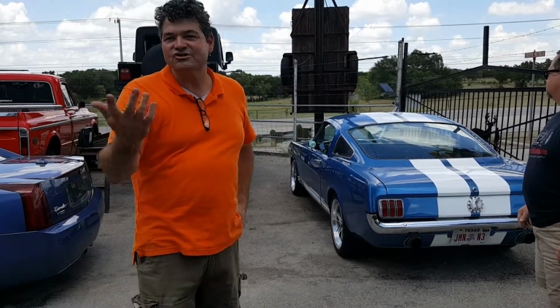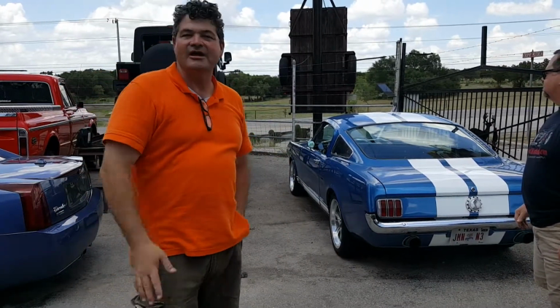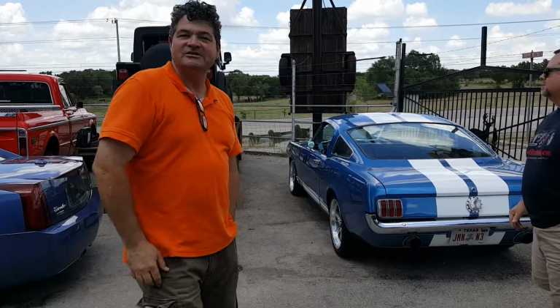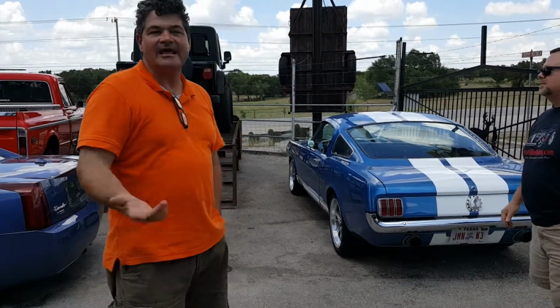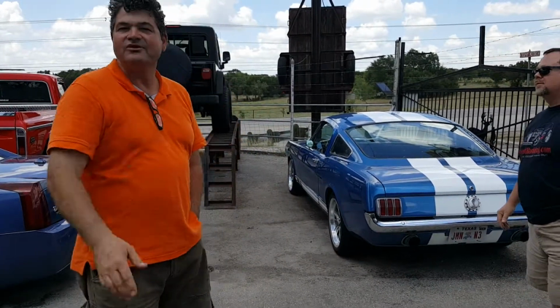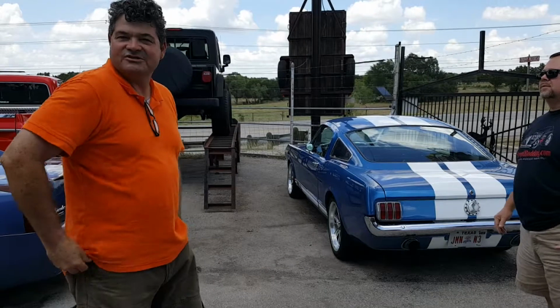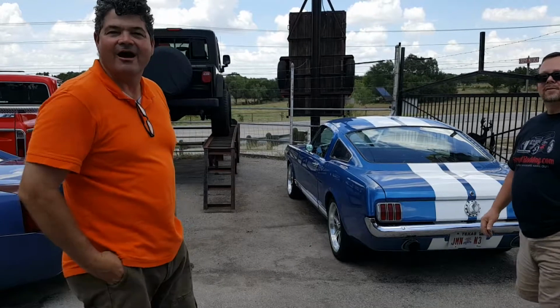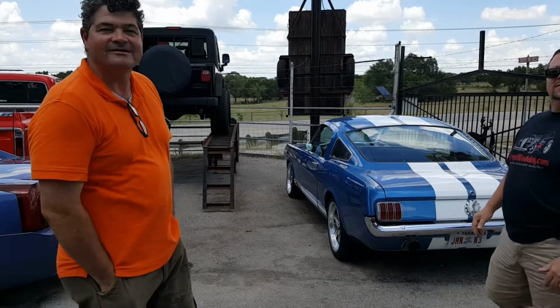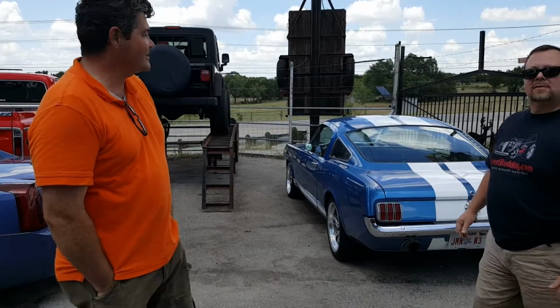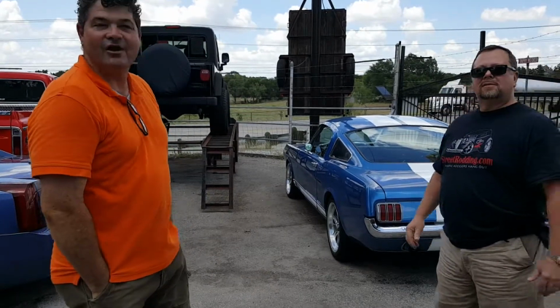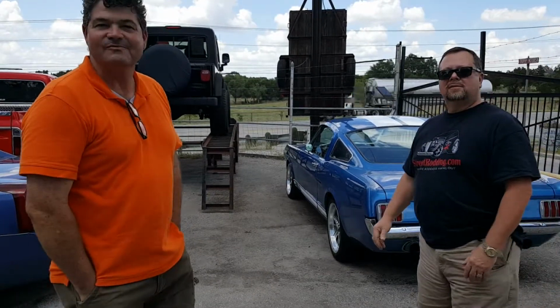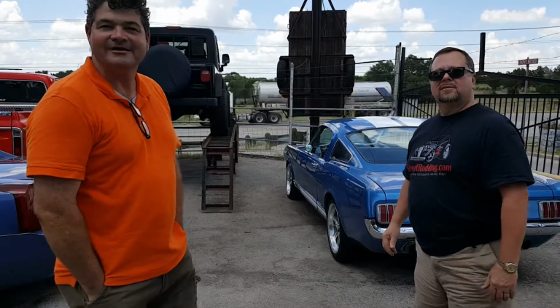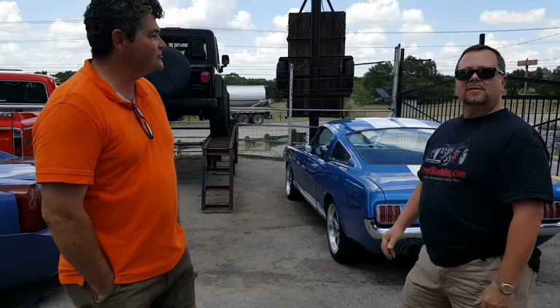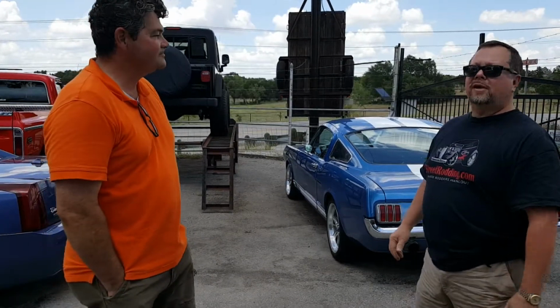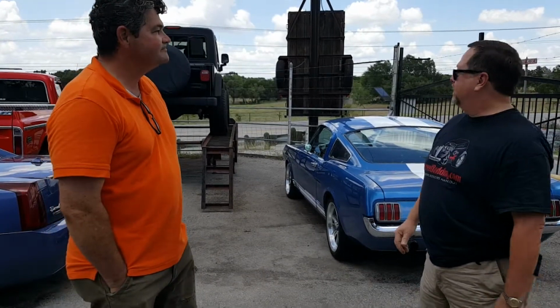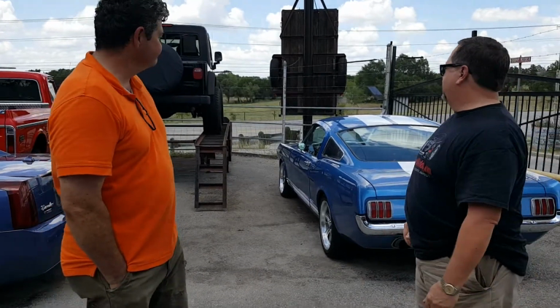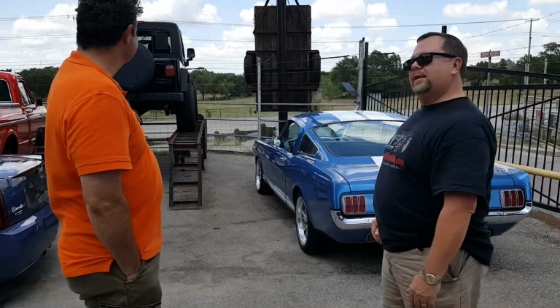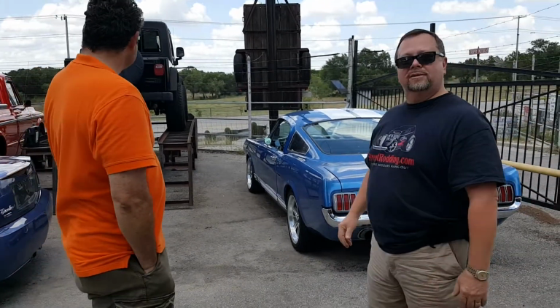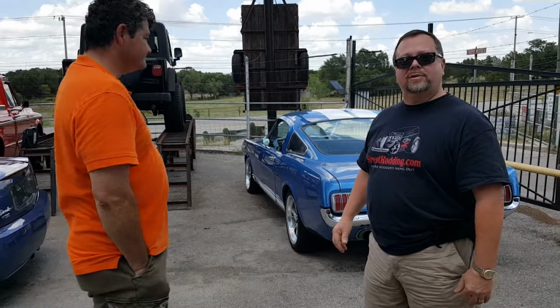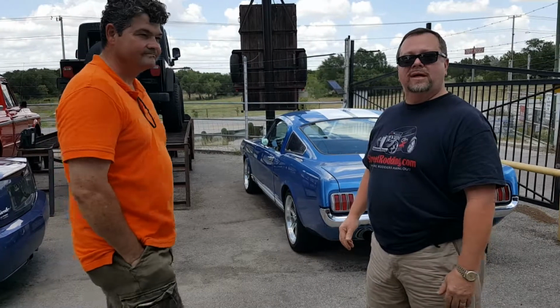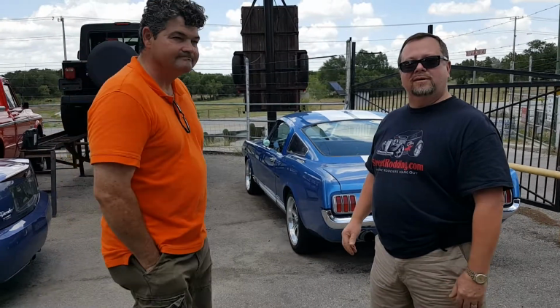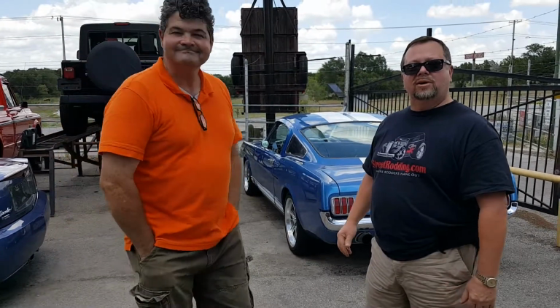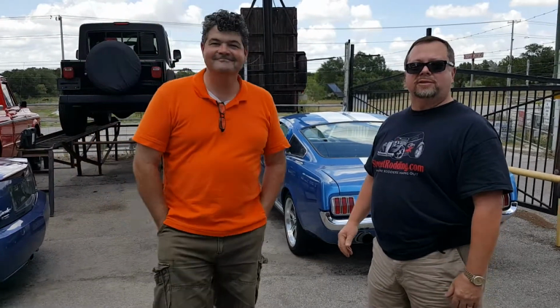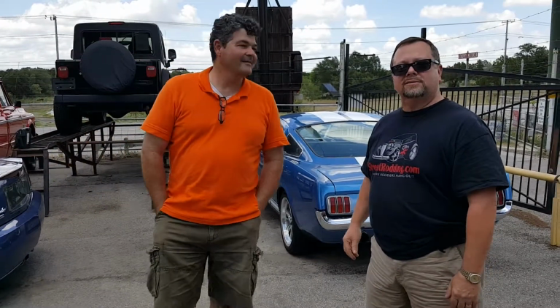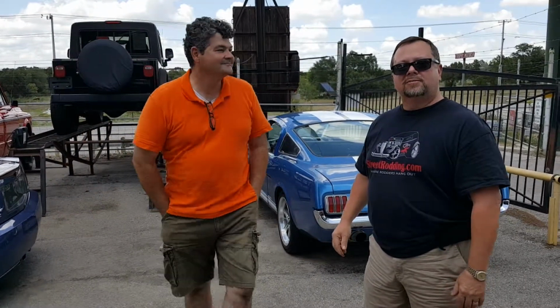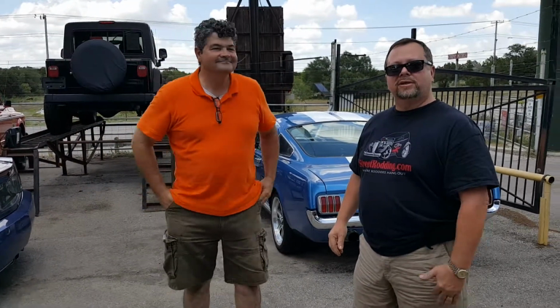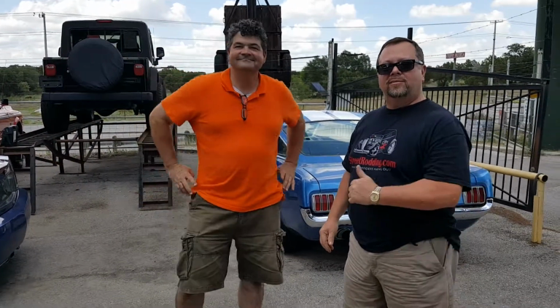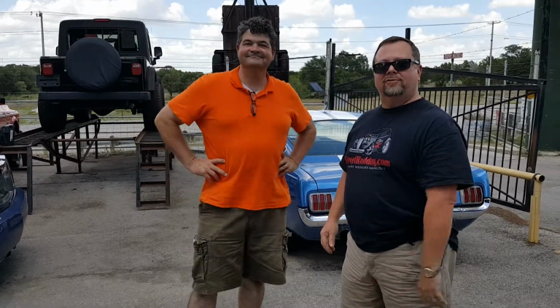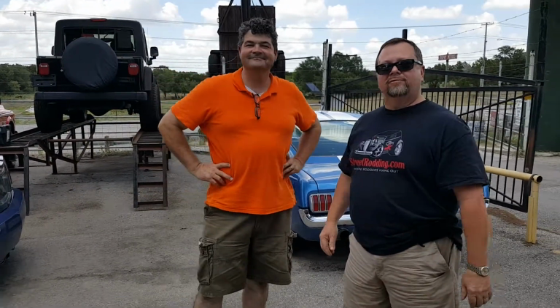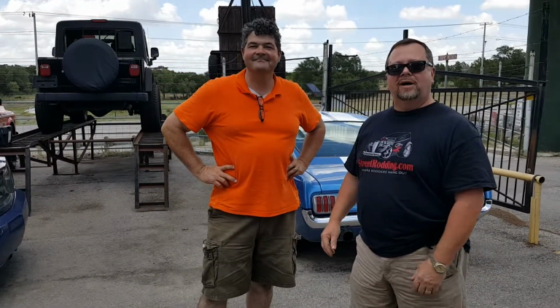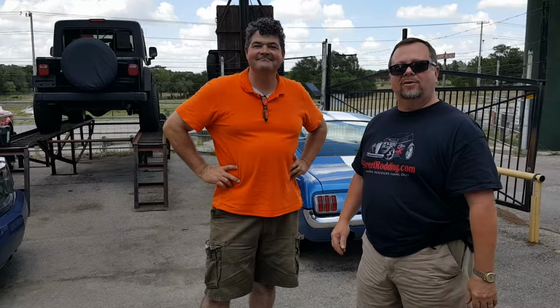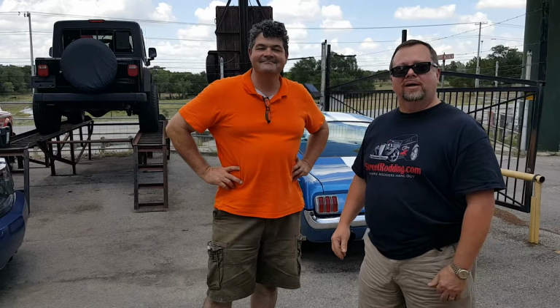We also sell a lot of Jeeps and things like that, but we do sell a lot of hot rods — that's kind of our niche market. Got a really nice selection here. Great place on the highway here in New Braunfels, Texas. Be sure to give Tom a call if you're looking for a new hot rod or a trailer.